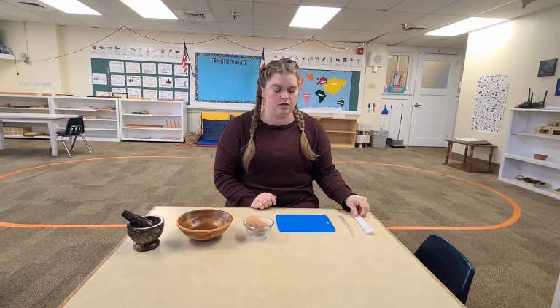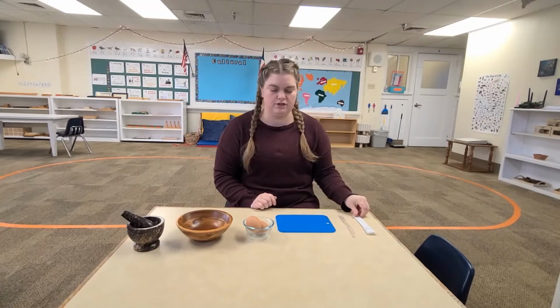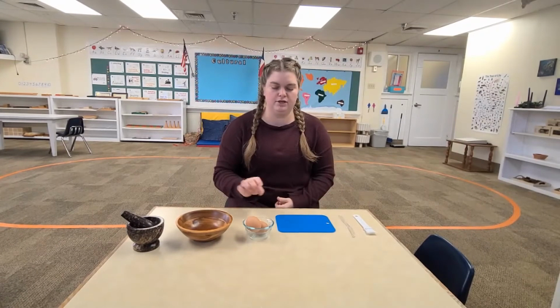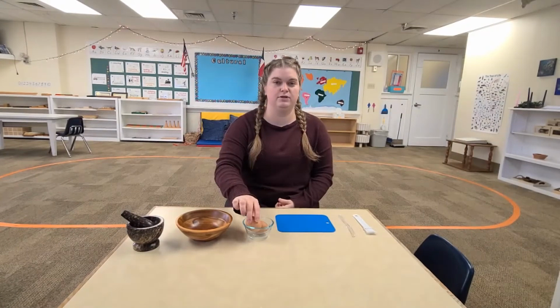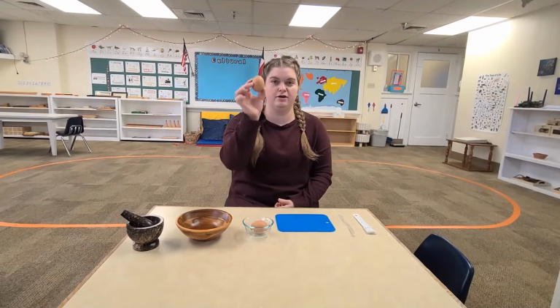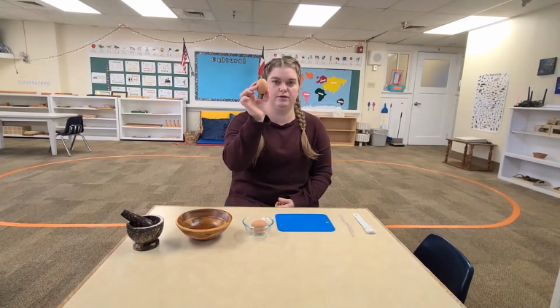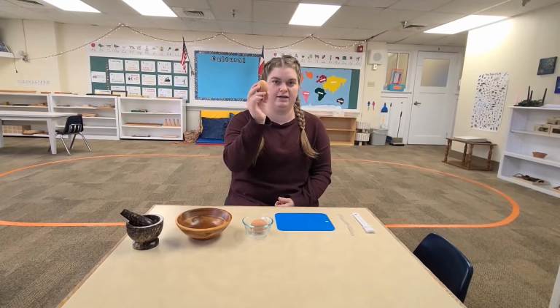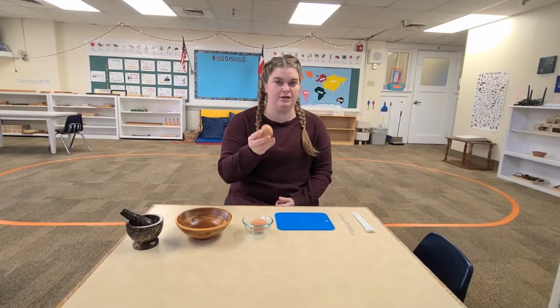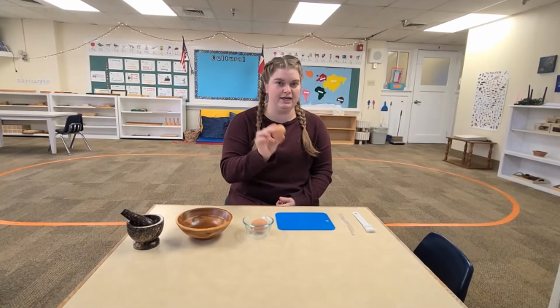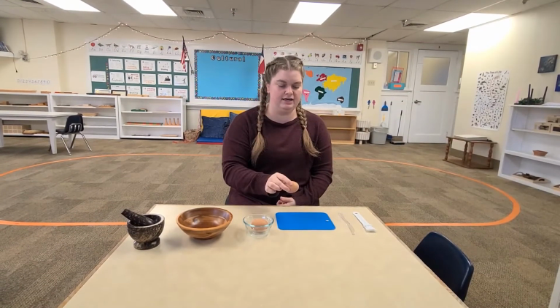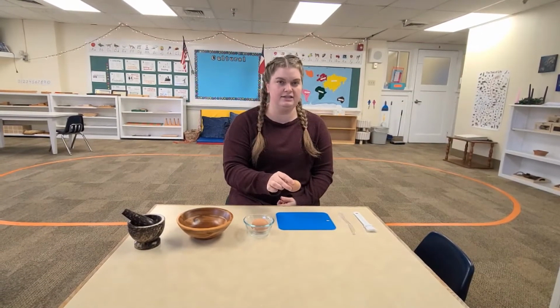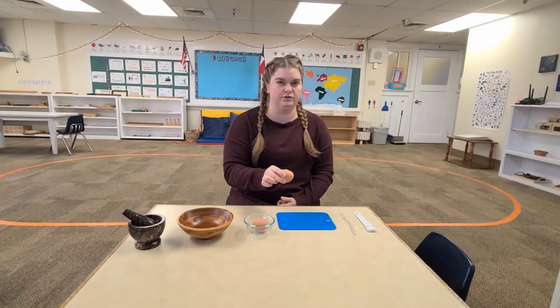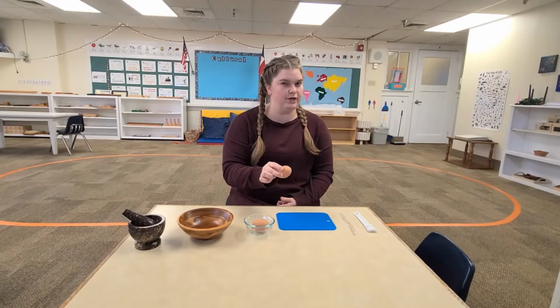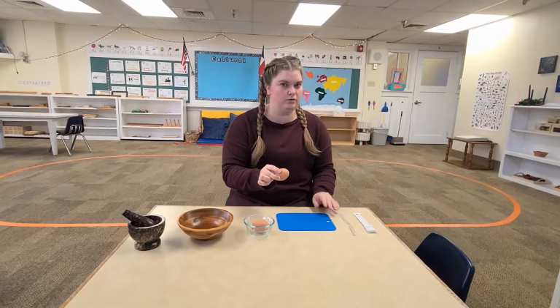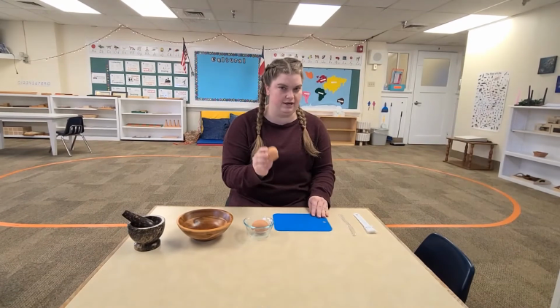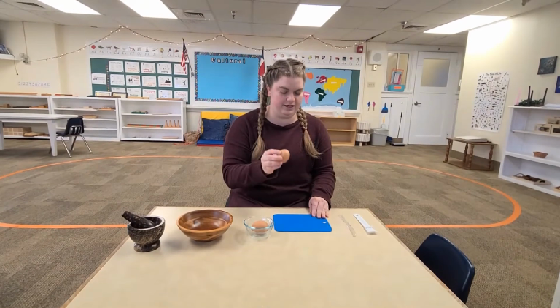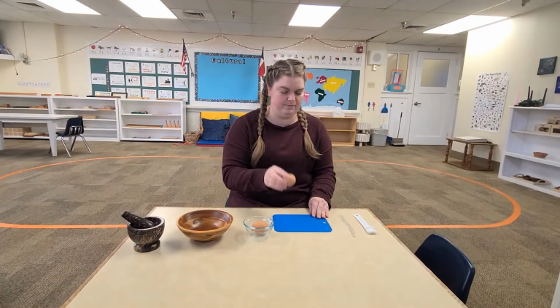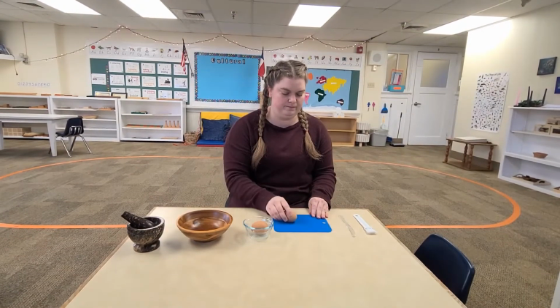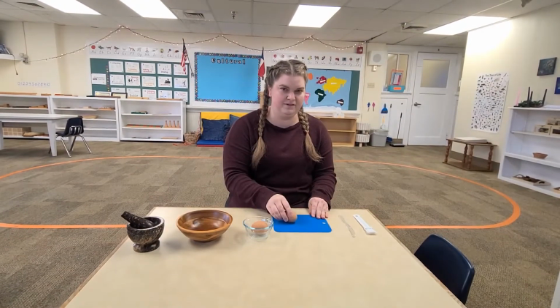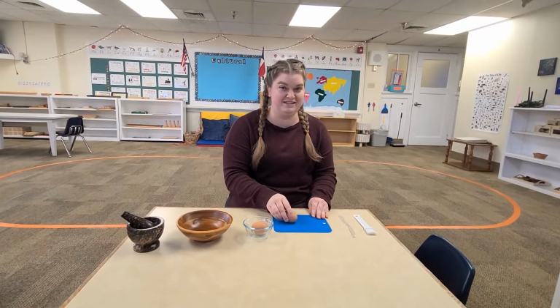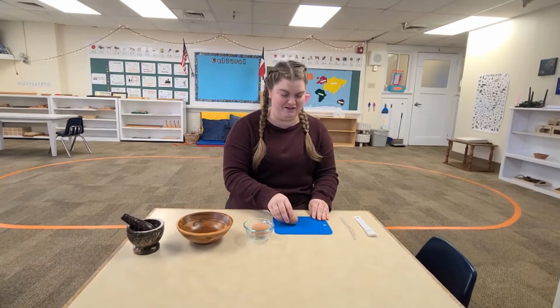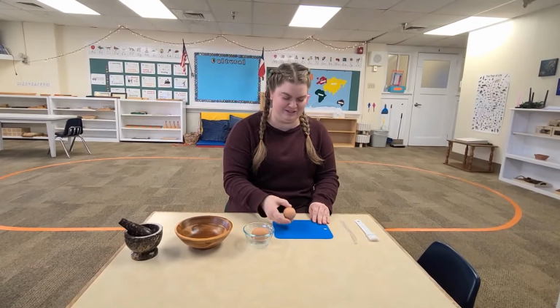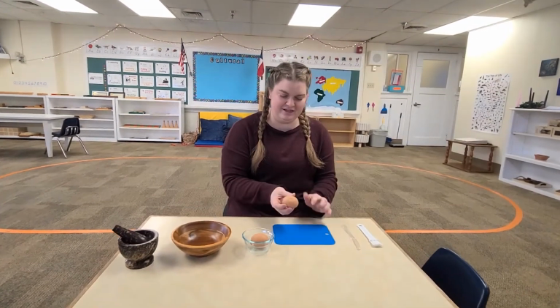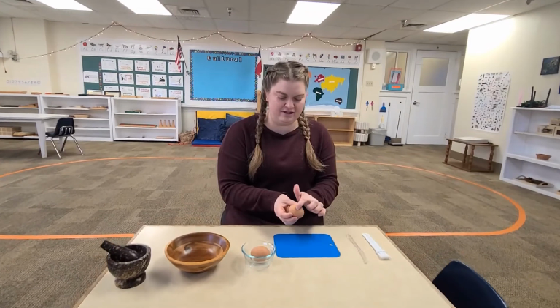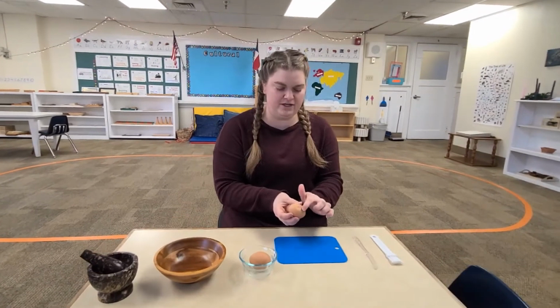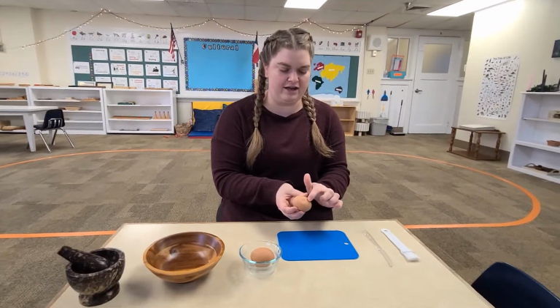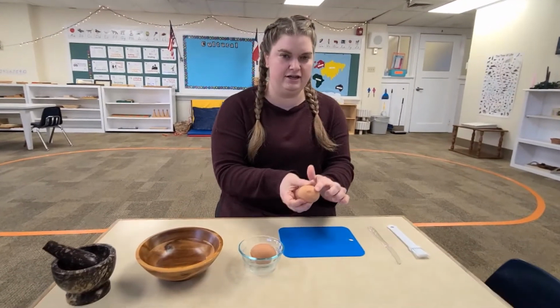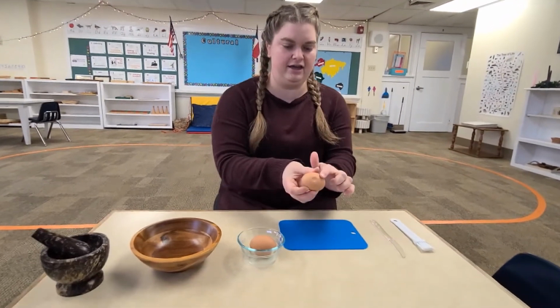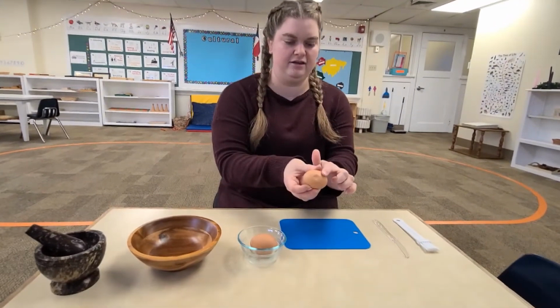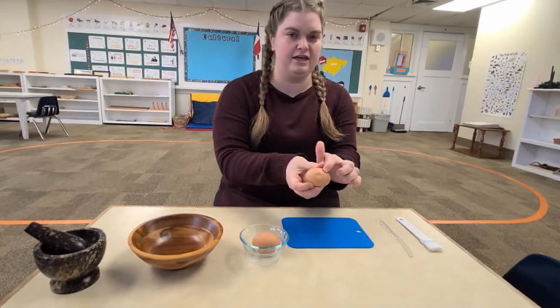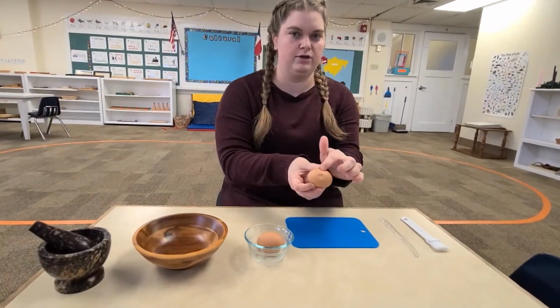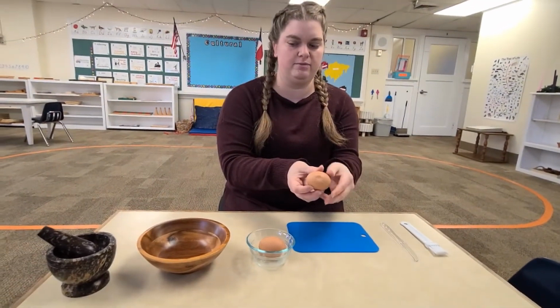The first thing we're going to do is take our hard-boiled egg and hit it against the table pretty hard one time. Ready? That's a satisfying noise. Now there's going to be a crack in our egg and that's where we're going to start peeling.